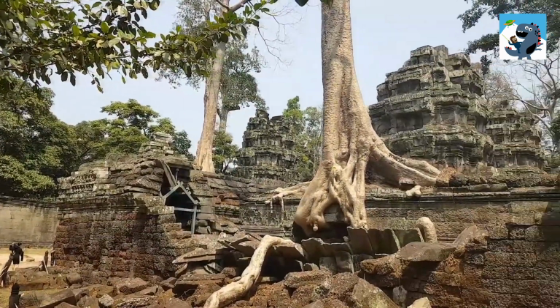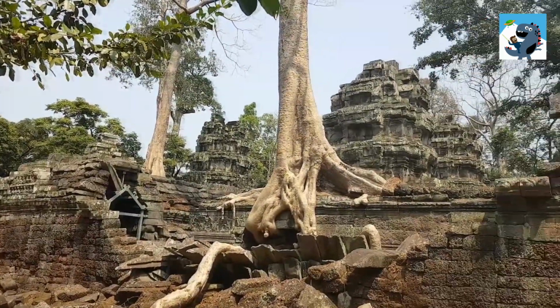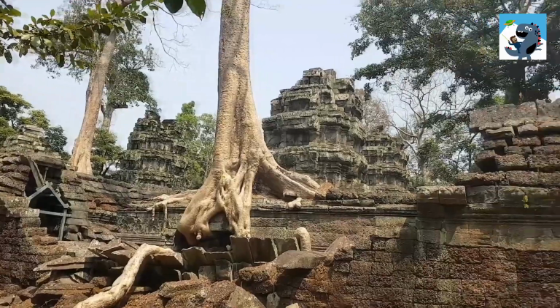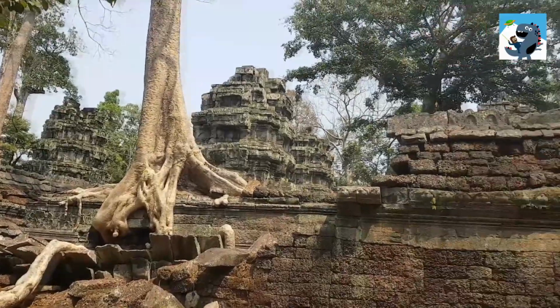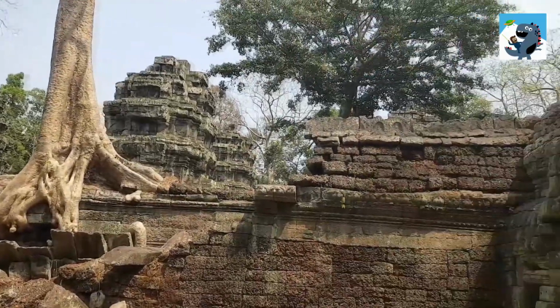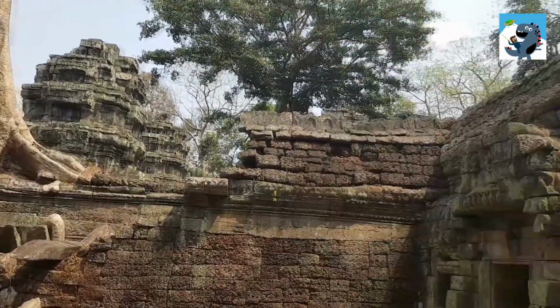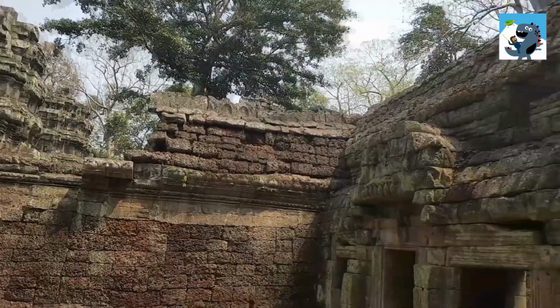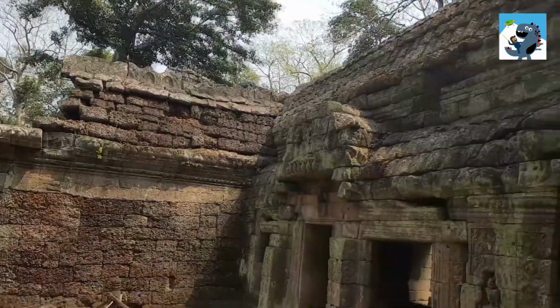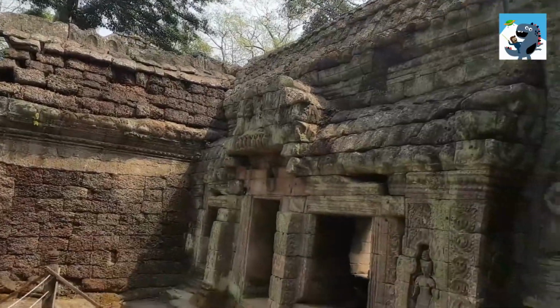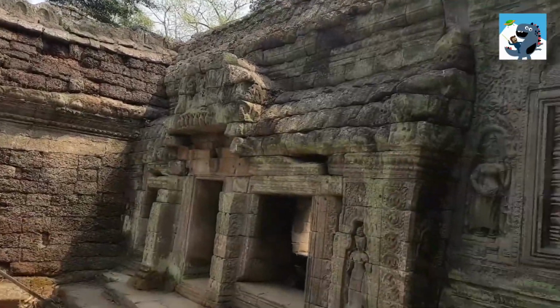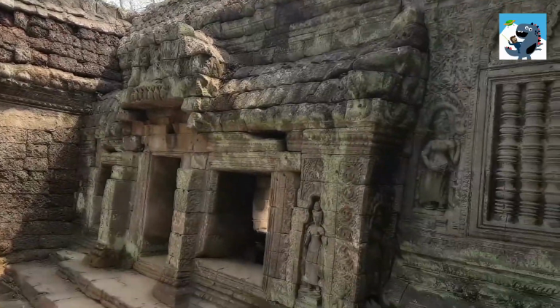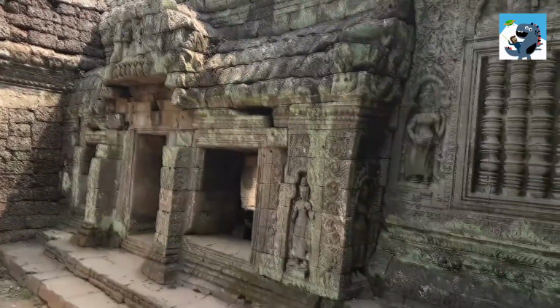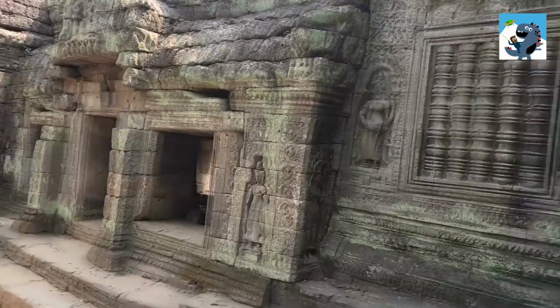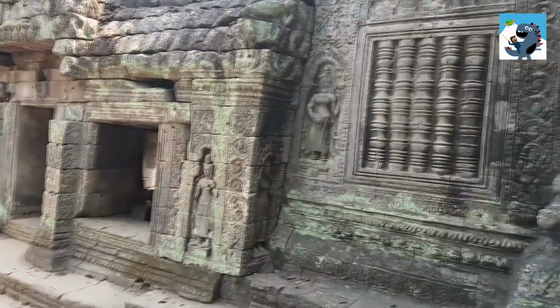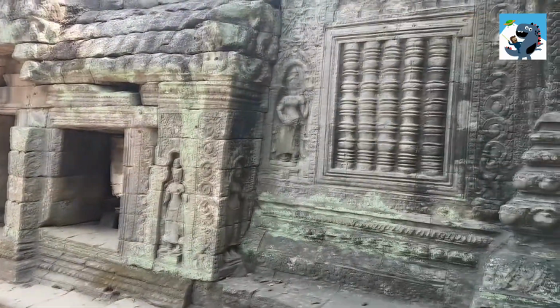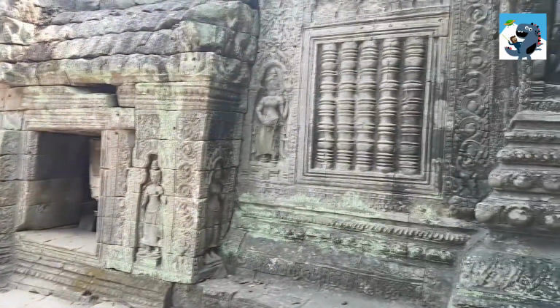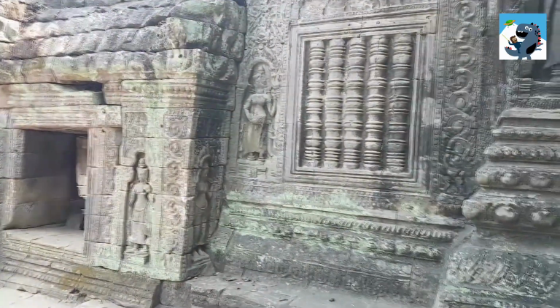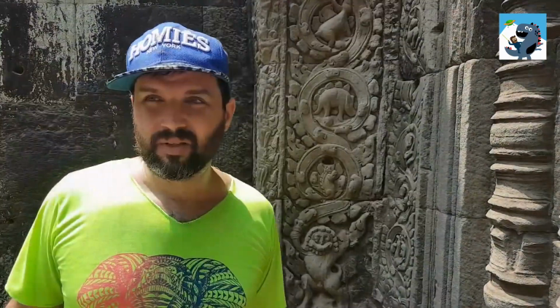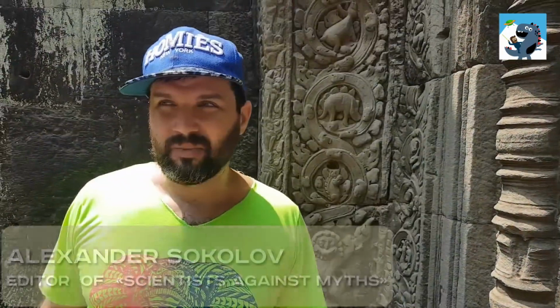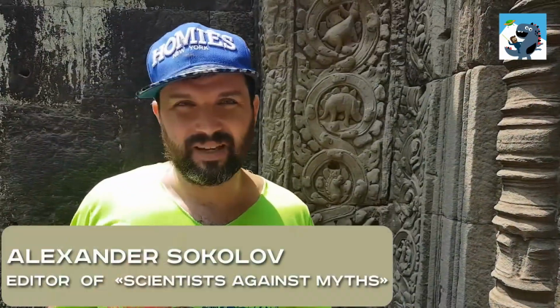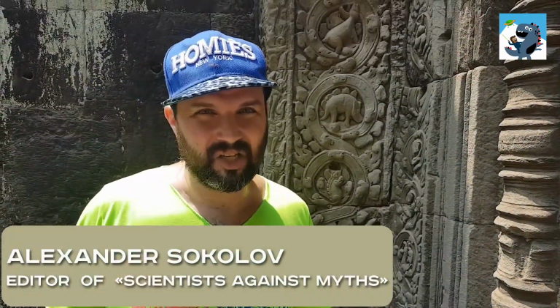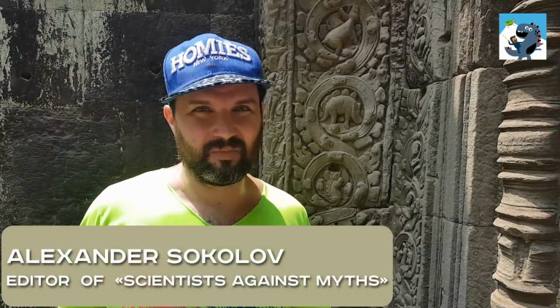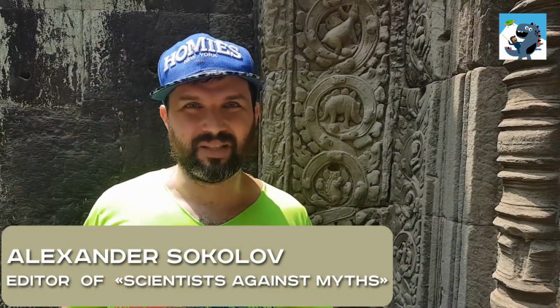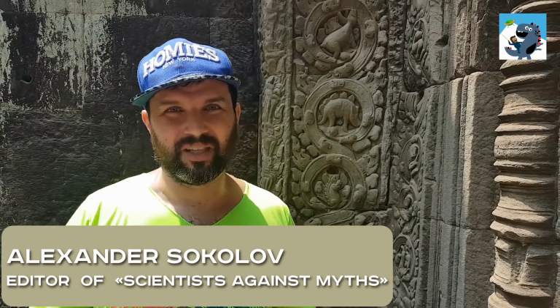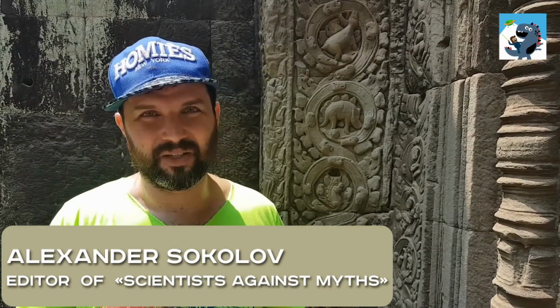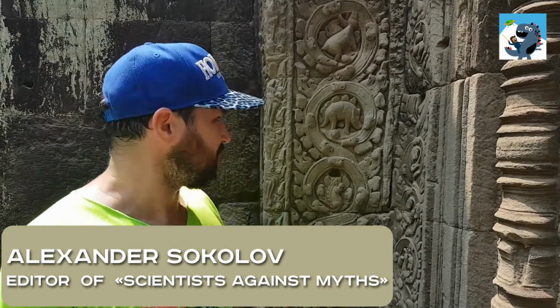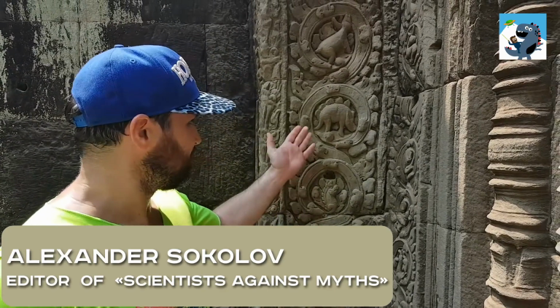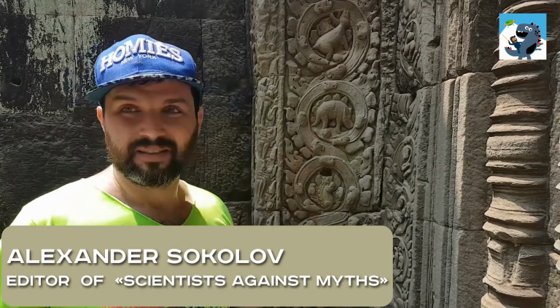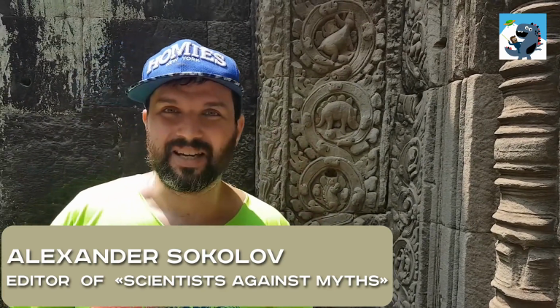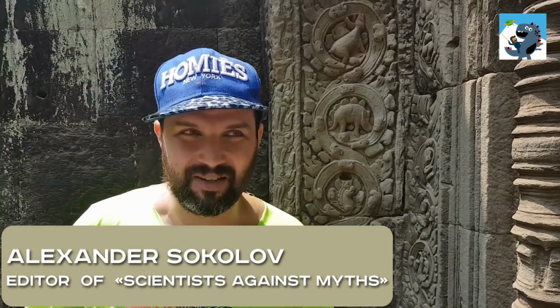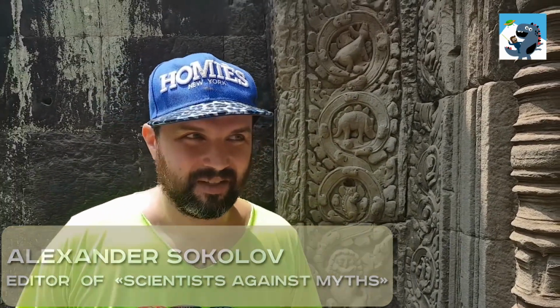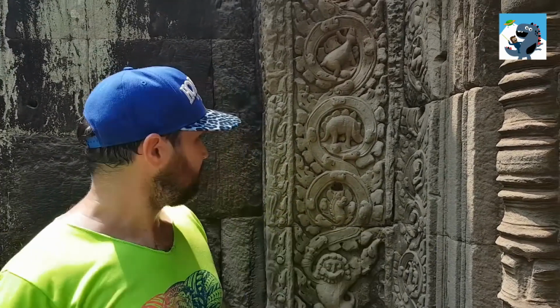We are in Cambodia, at a place called Ta-Prom. It is a Hindu temple built between the 11th and 12th century CE. Right behind me you can see the celebrated carving that has spread all over the Internet. They say it depicts a stegosaurus.